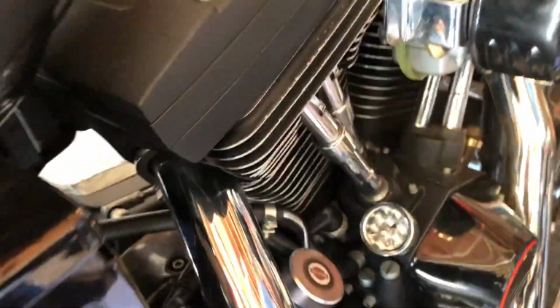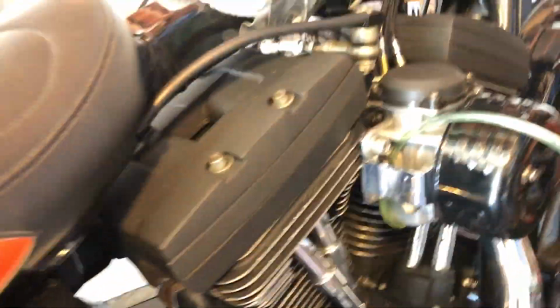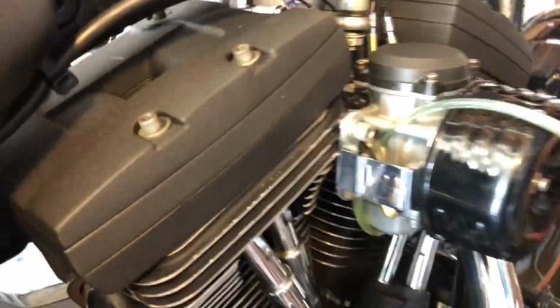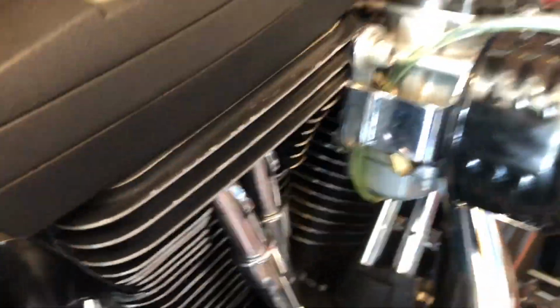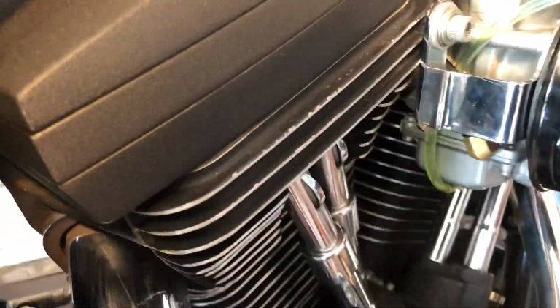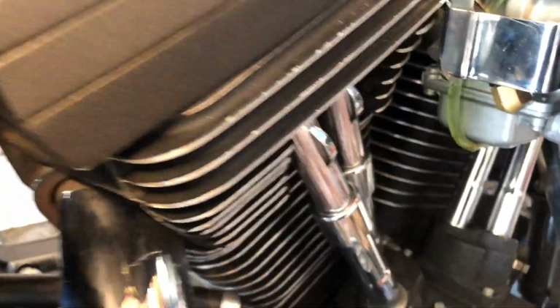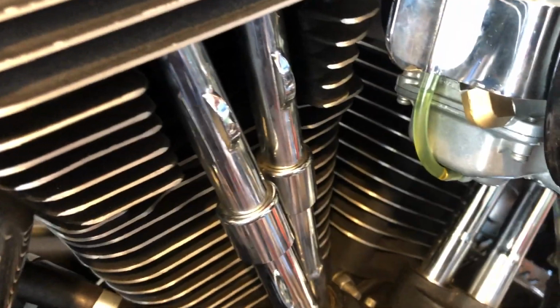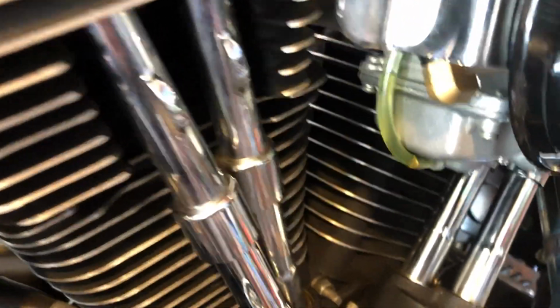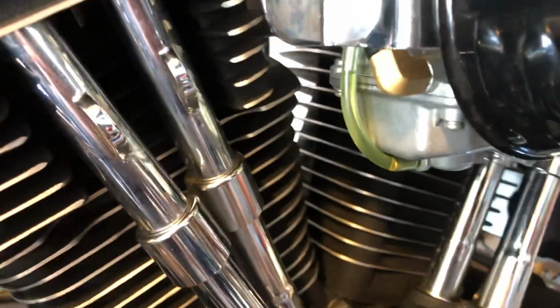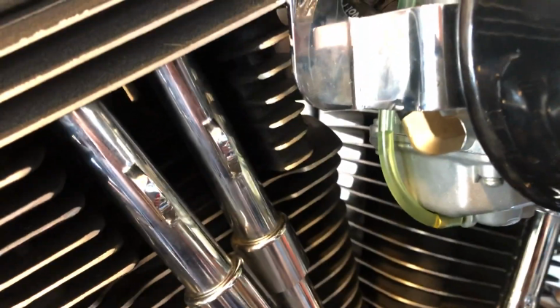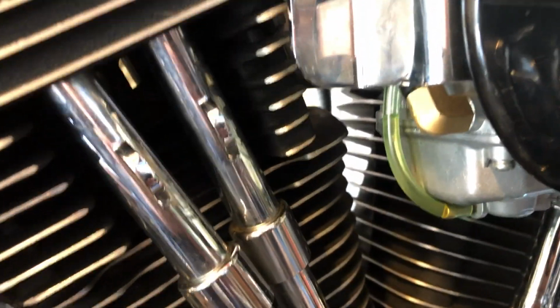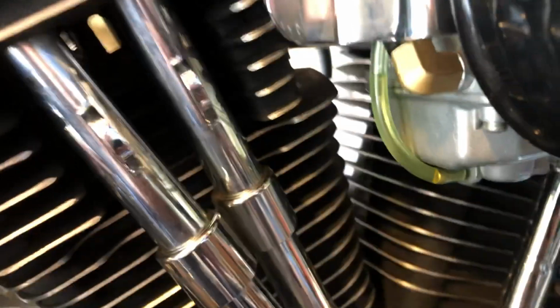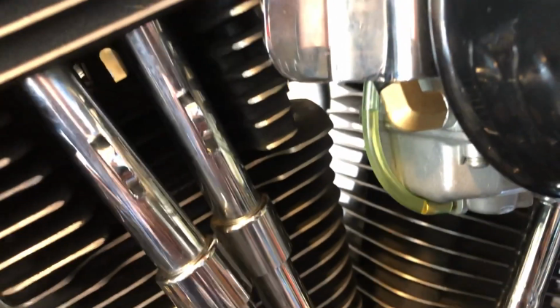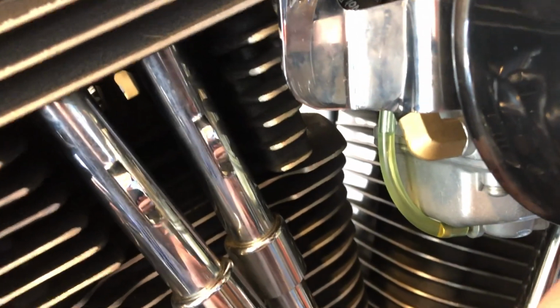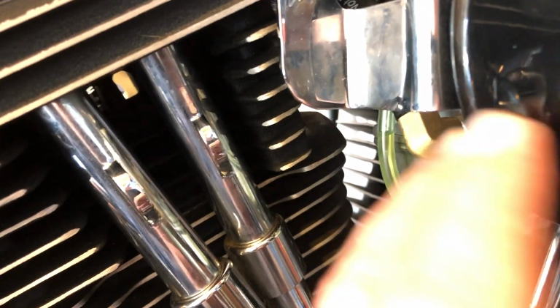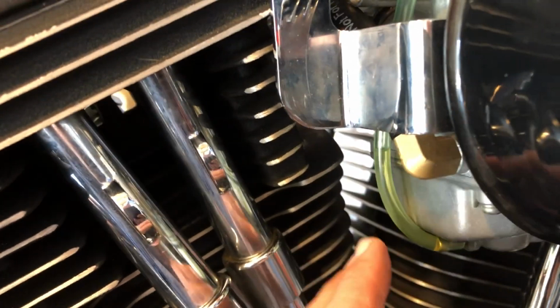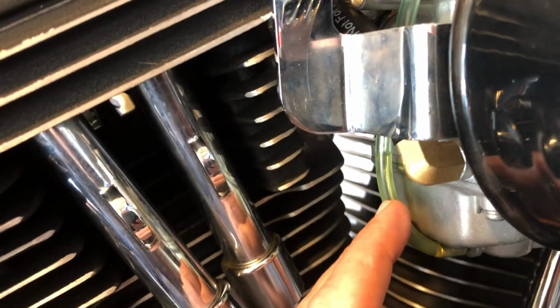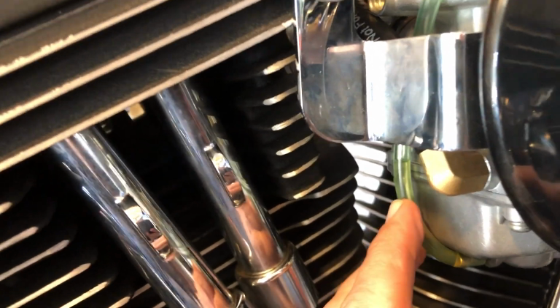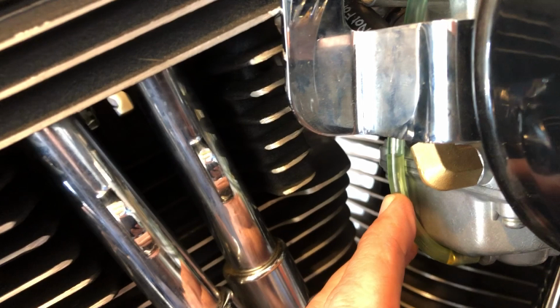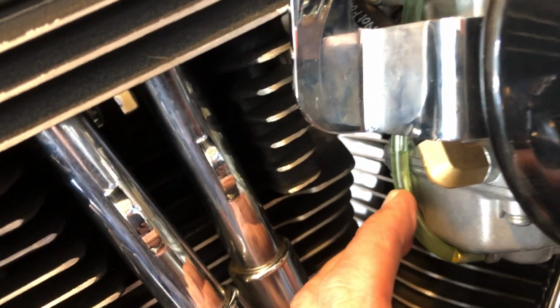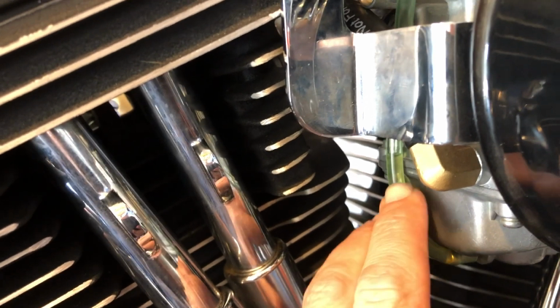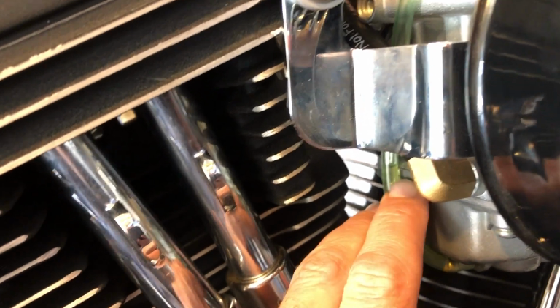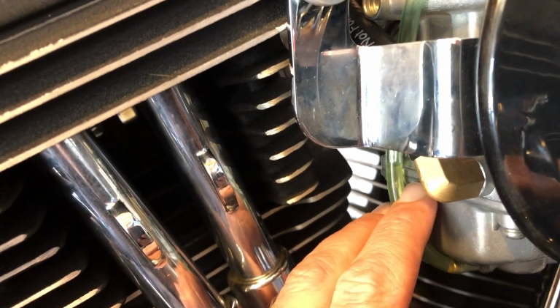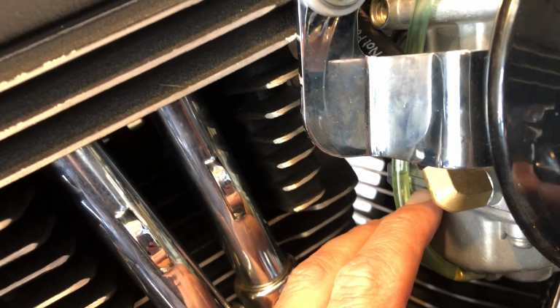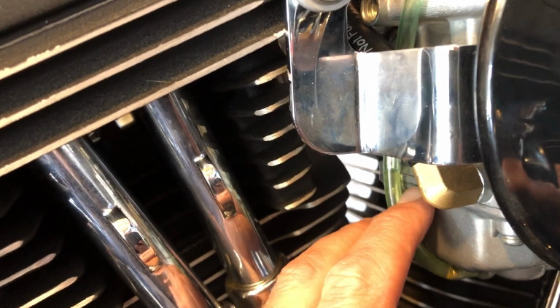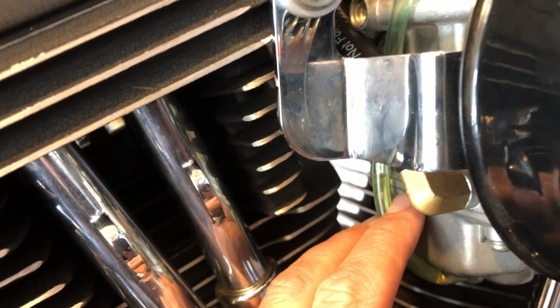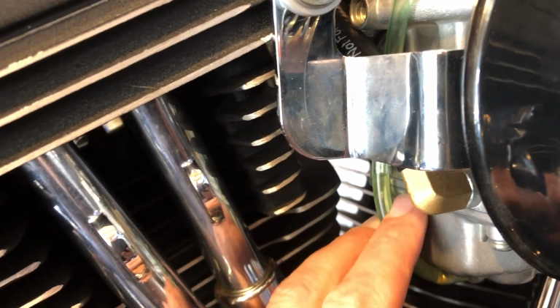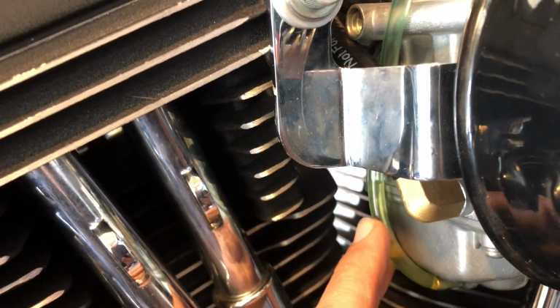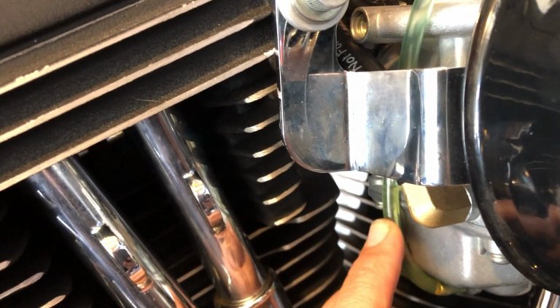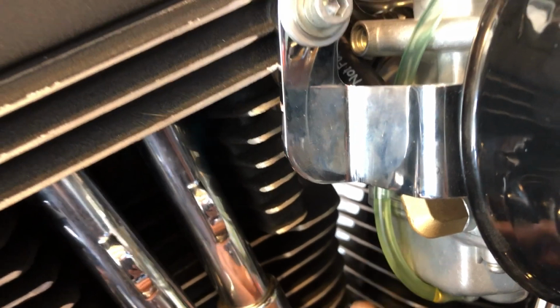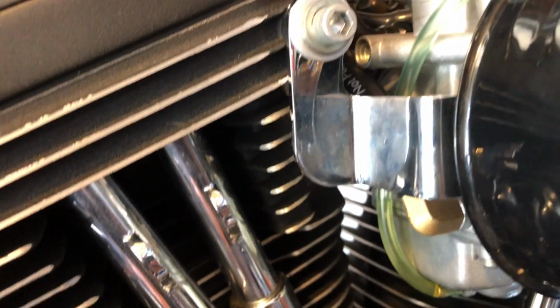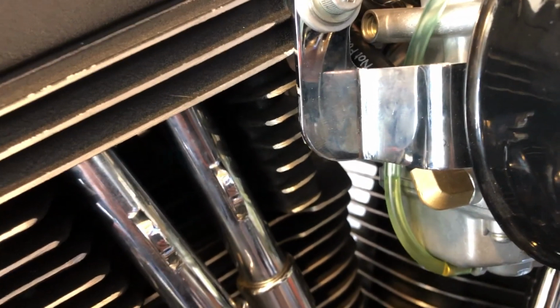Here you can see that I've hooked up this clear line and the fuel level is just a little bit higher than the junction between the body of the carb and the float bowl, and that's because the motorcycle is not running.